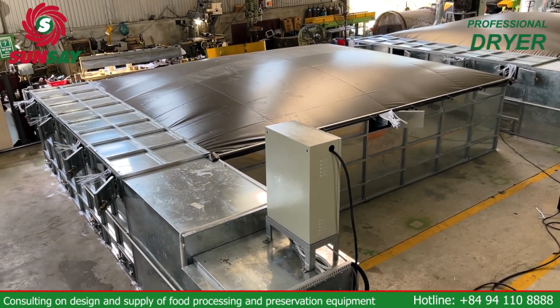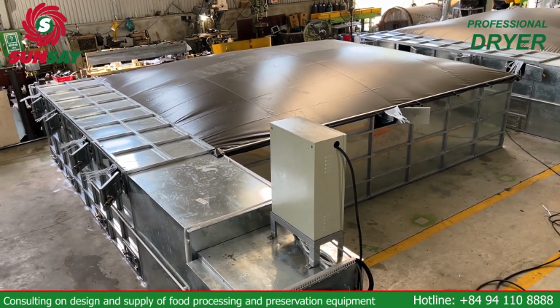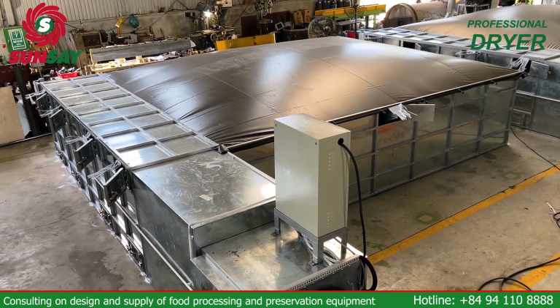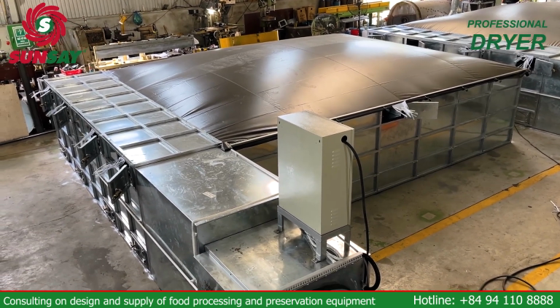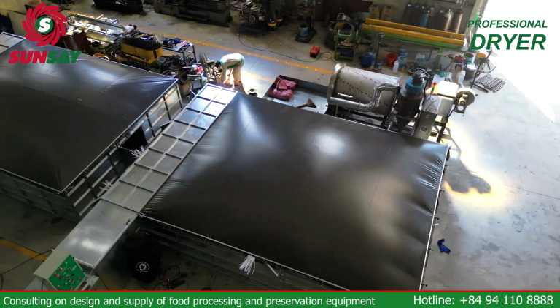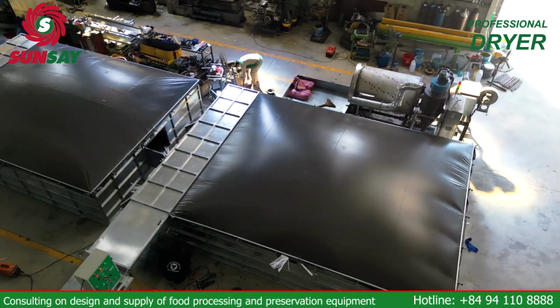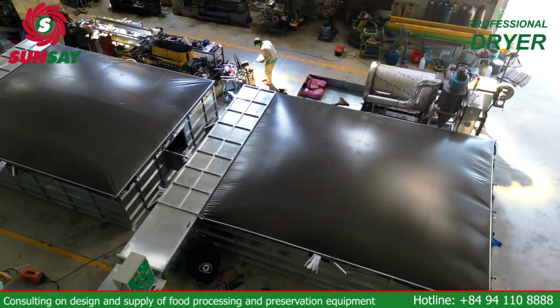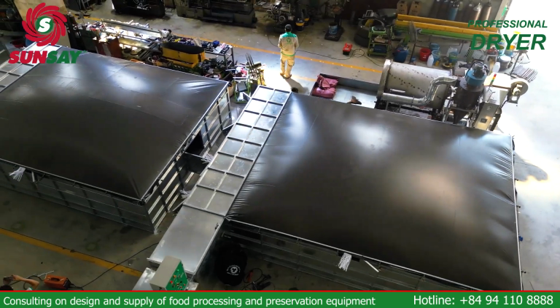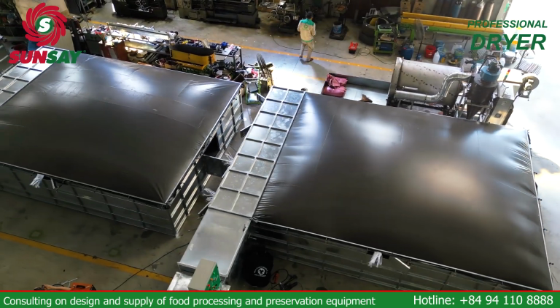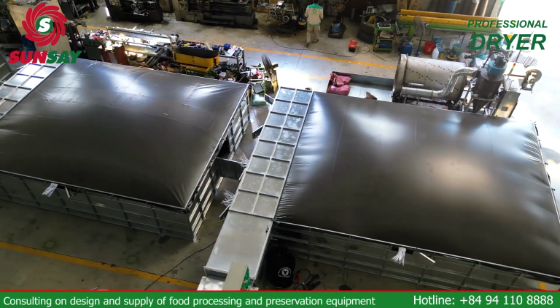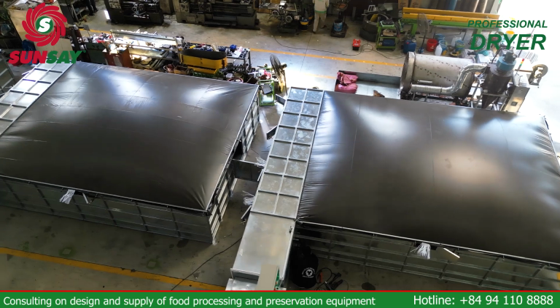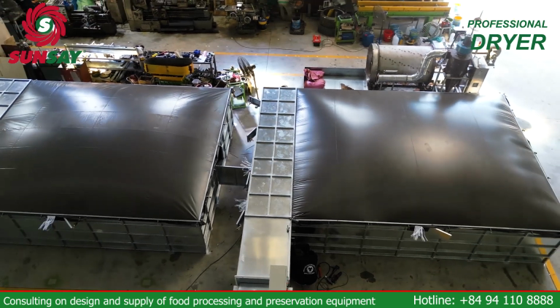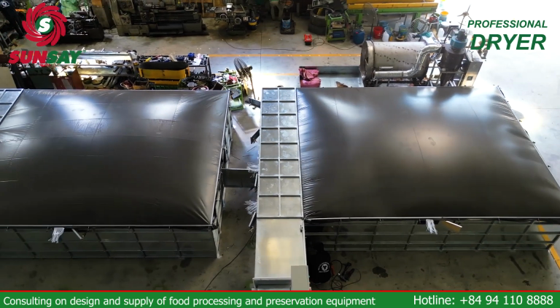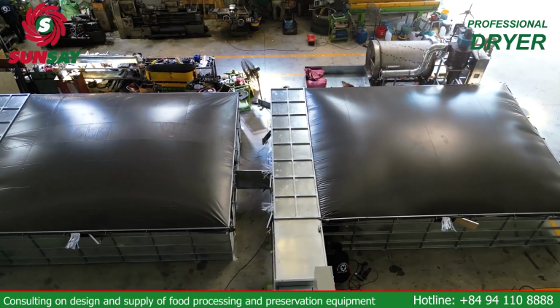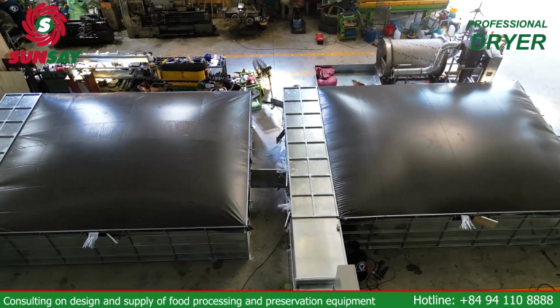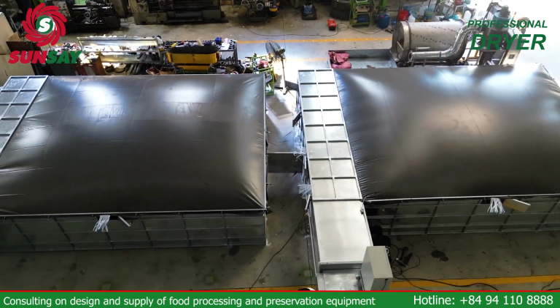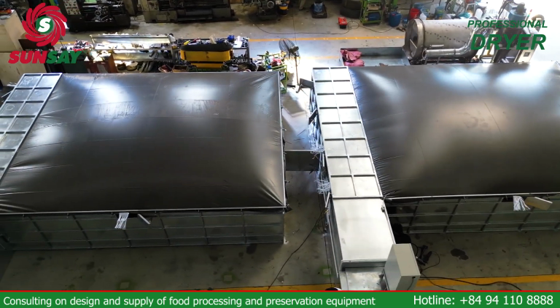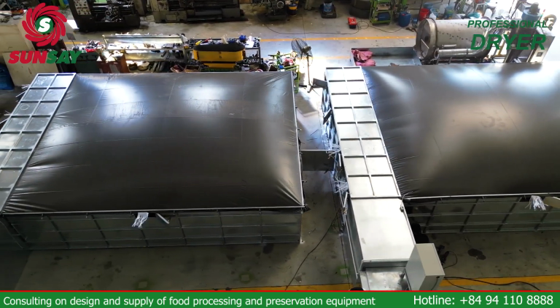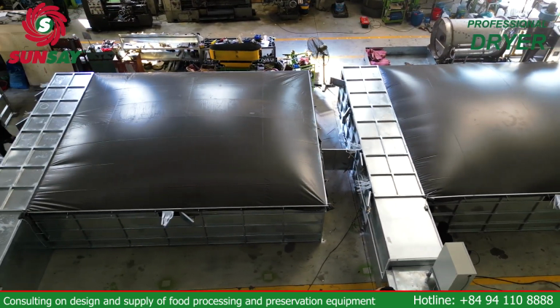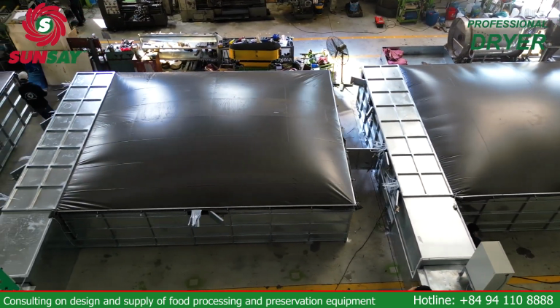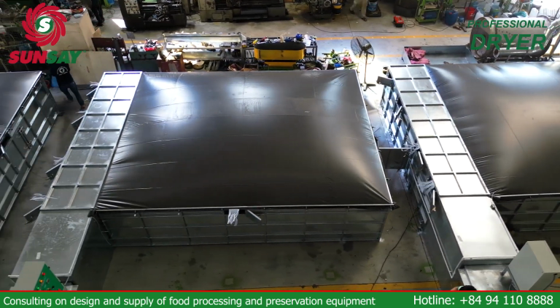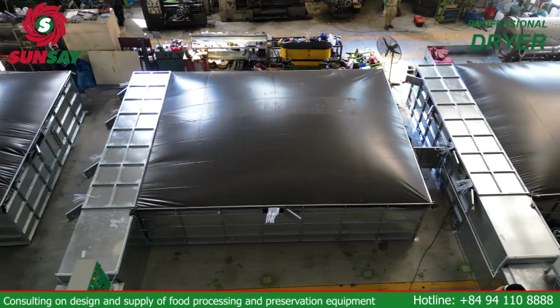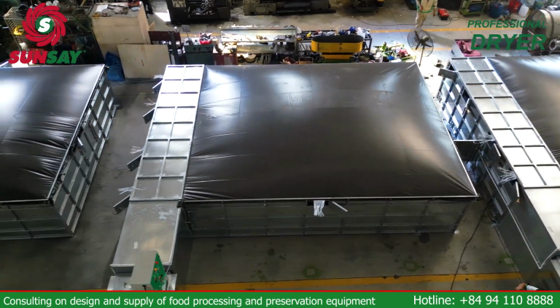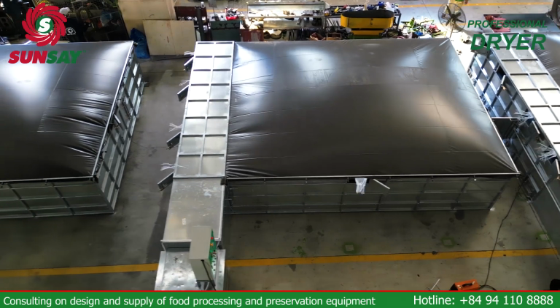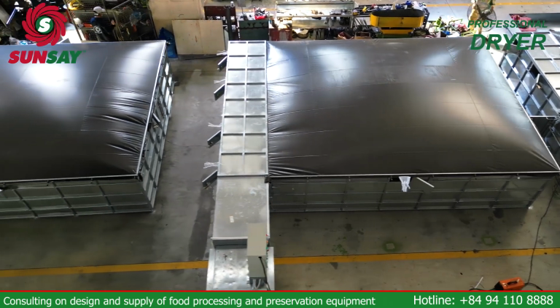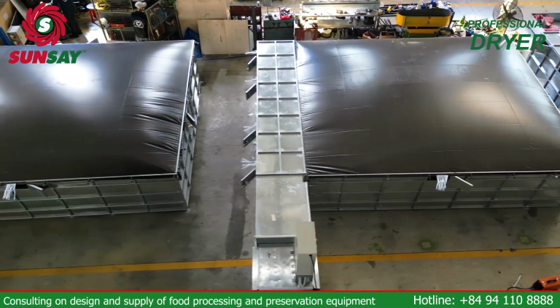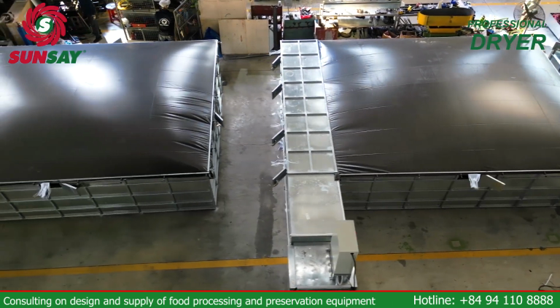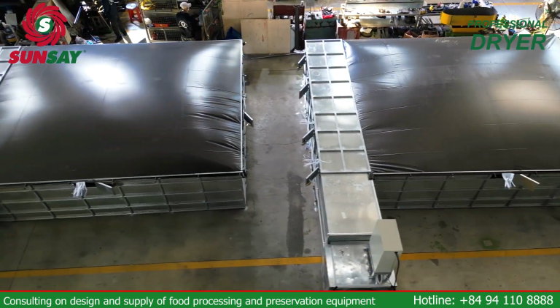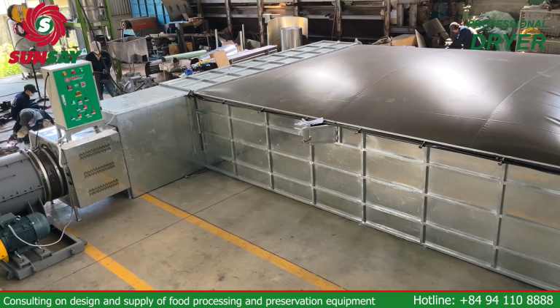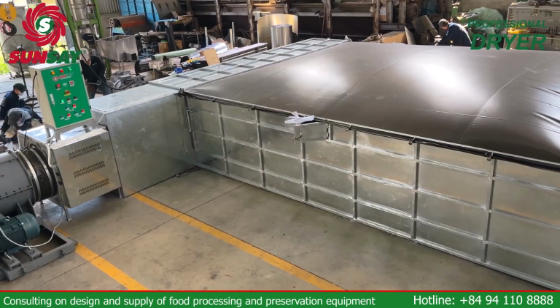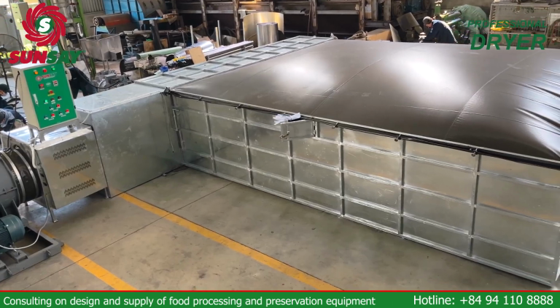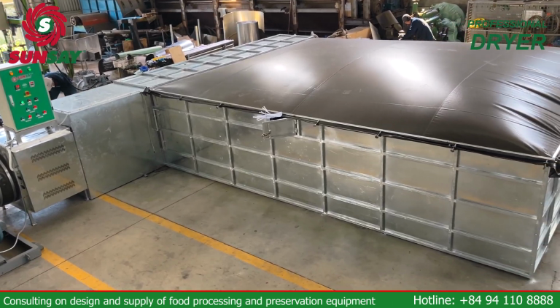No need to turn drying materials. With this dryer, you do not need to worry about turning materials during the drying process. This not only helps maintain the quality of agricultural seeds but also minimizes losses and ensures uniform dryness.